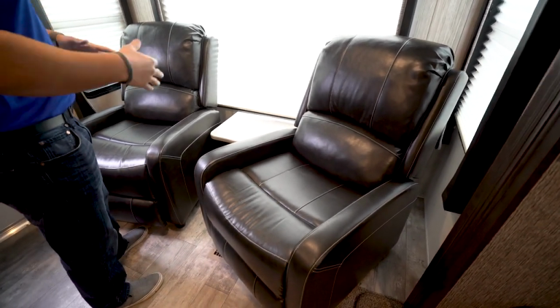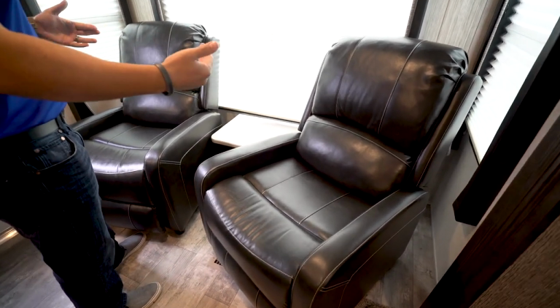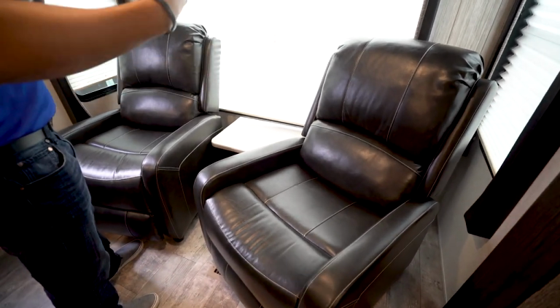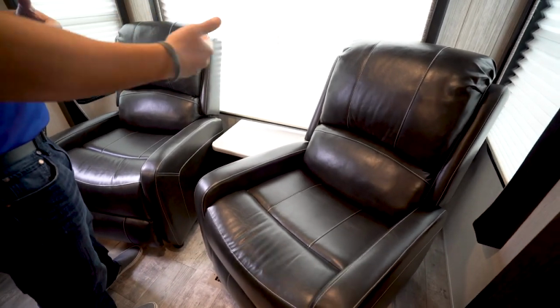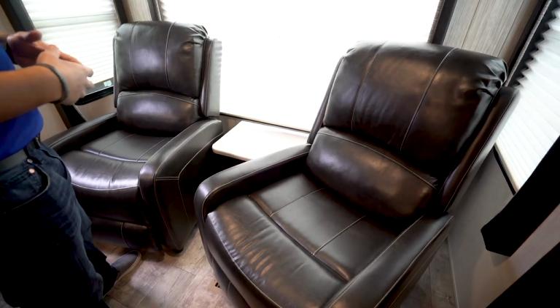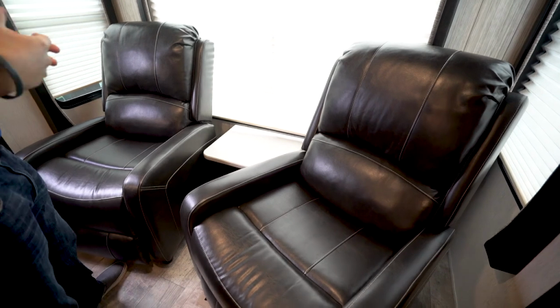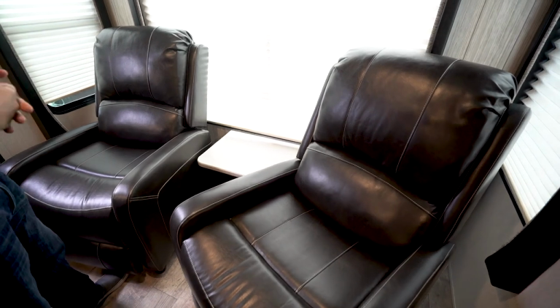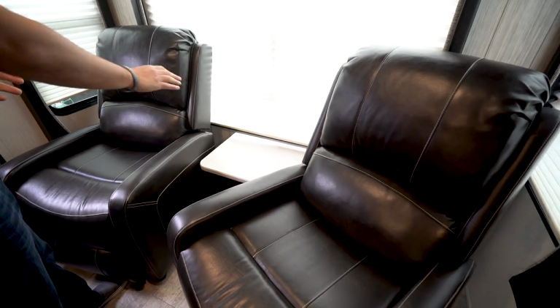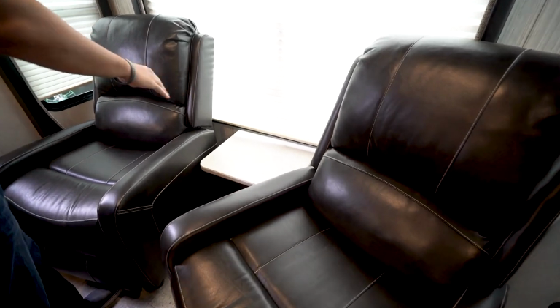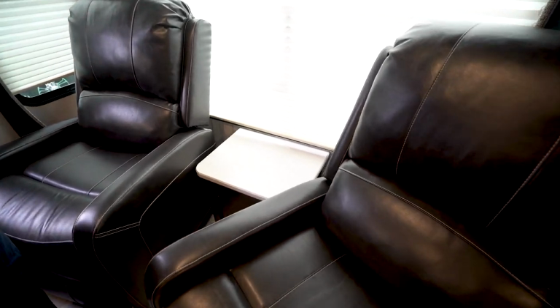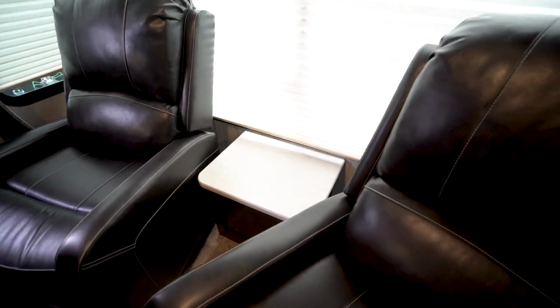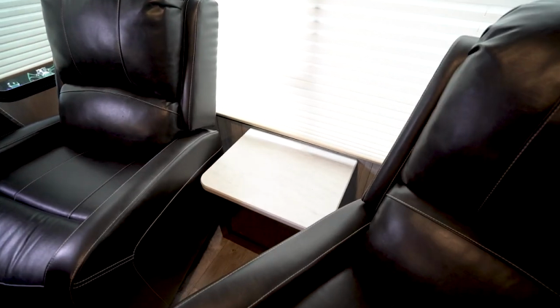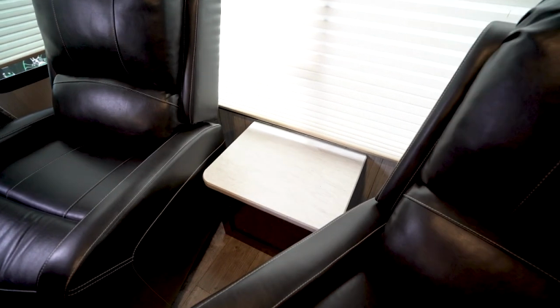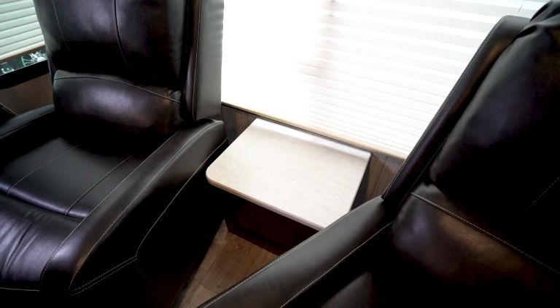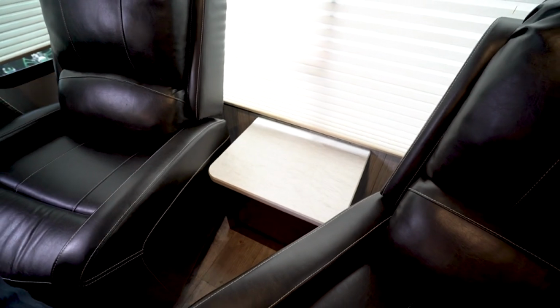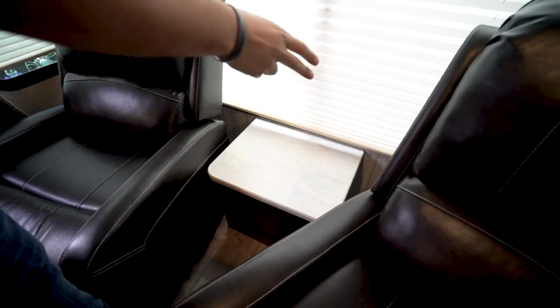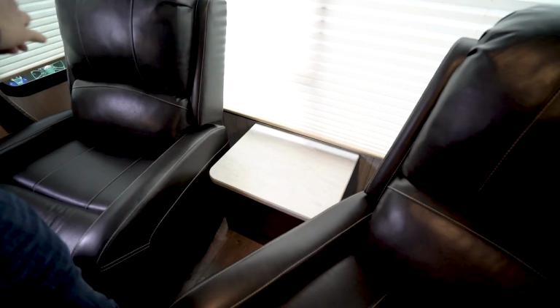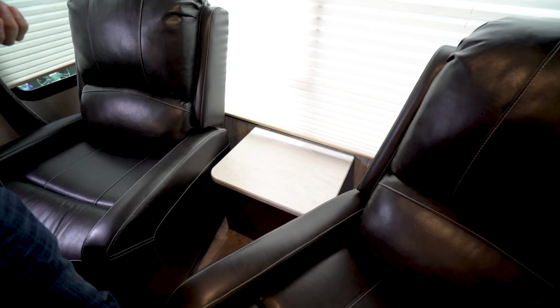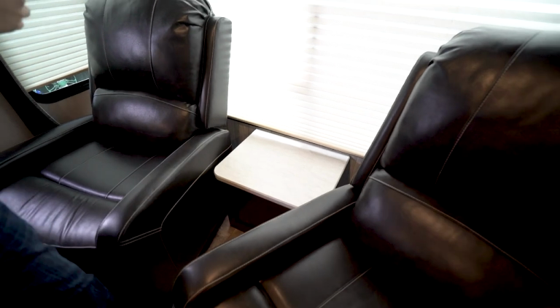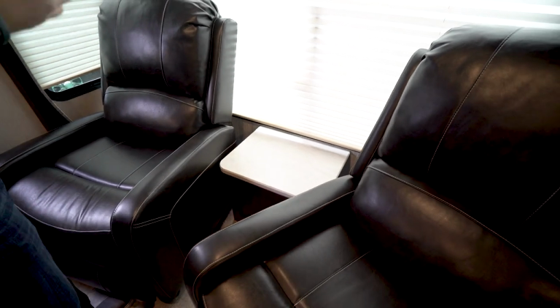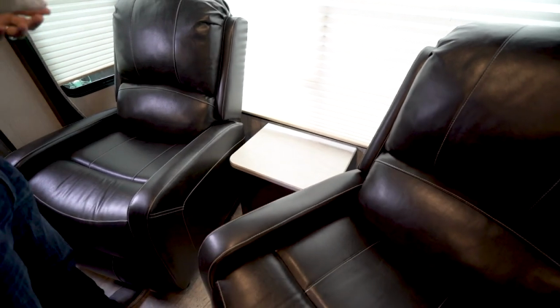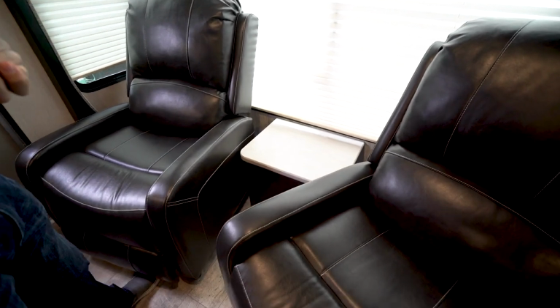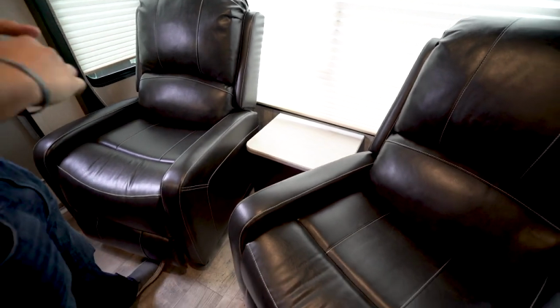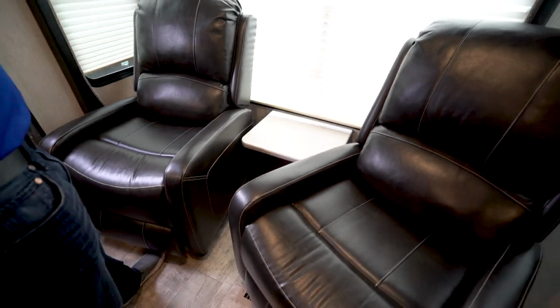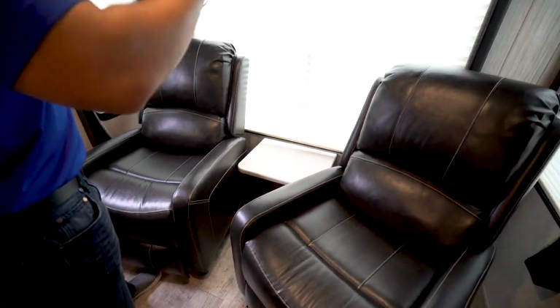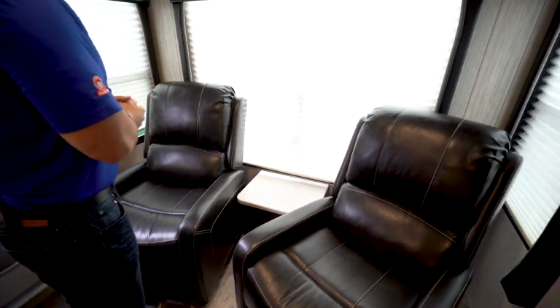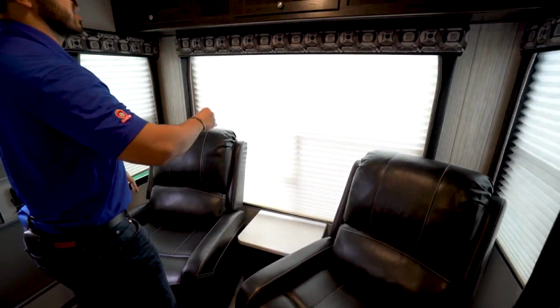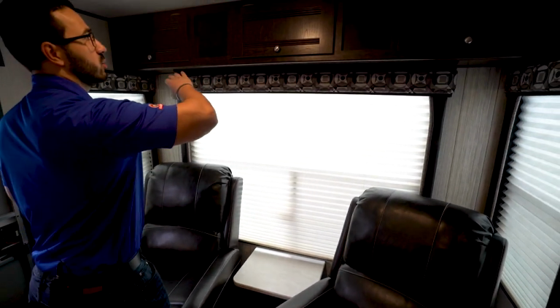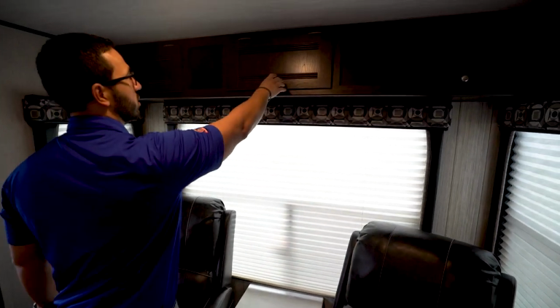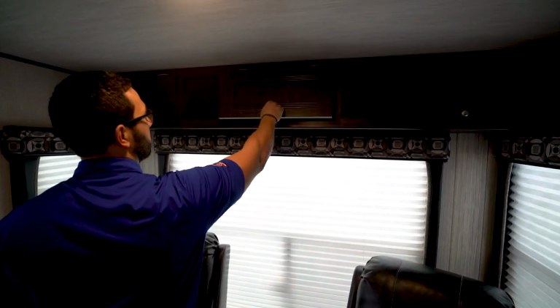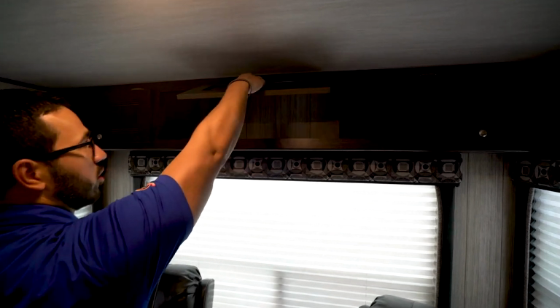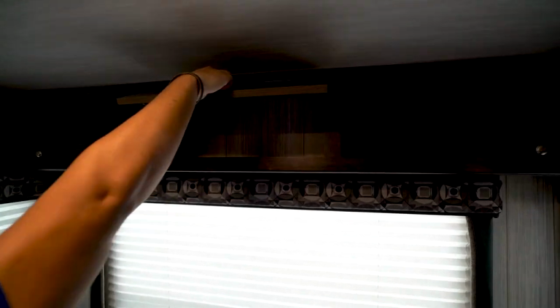Both of these recline so you can lean back and relax. You have an end table right in the center, electrical outlets behind the chairs so you can plug in your electronics, and windows on the side with storage going across the top.